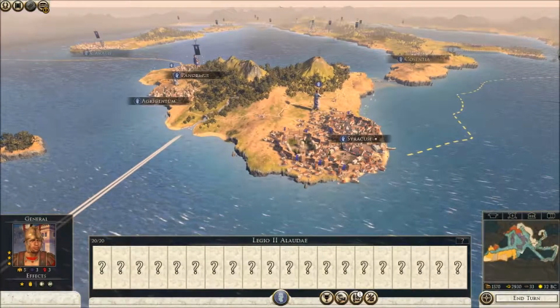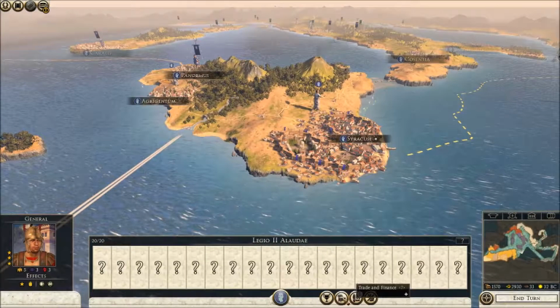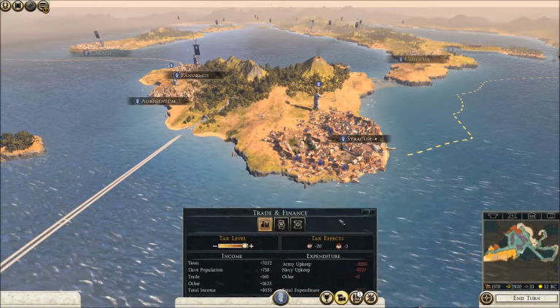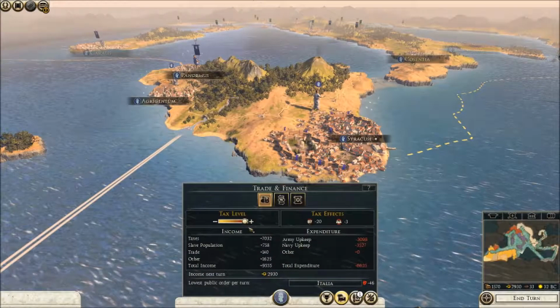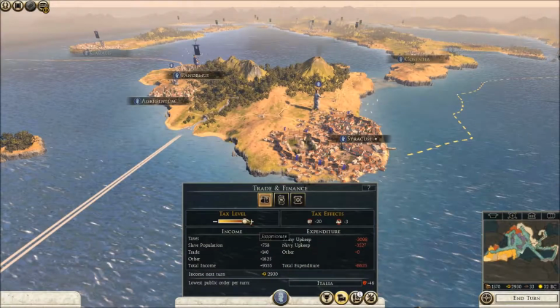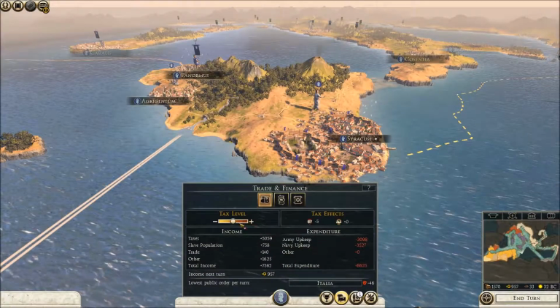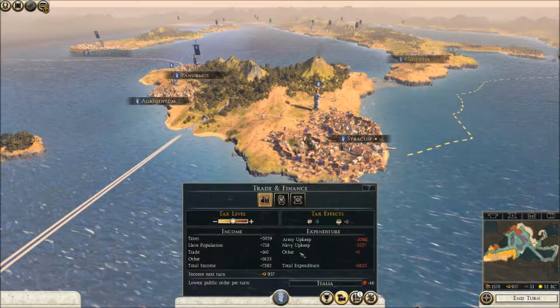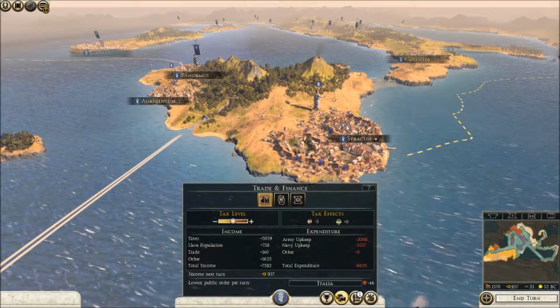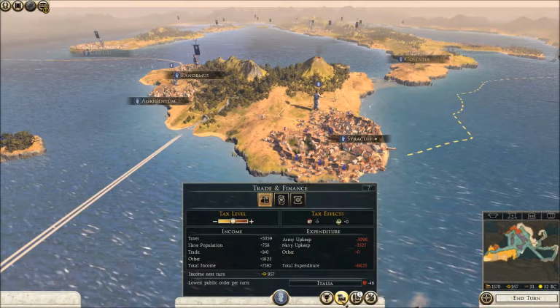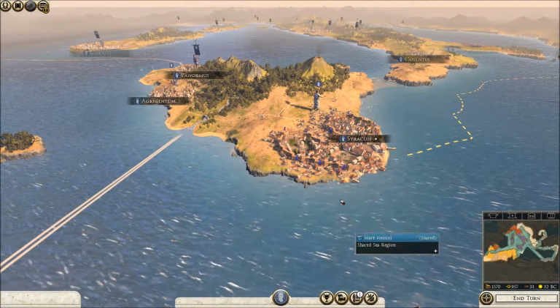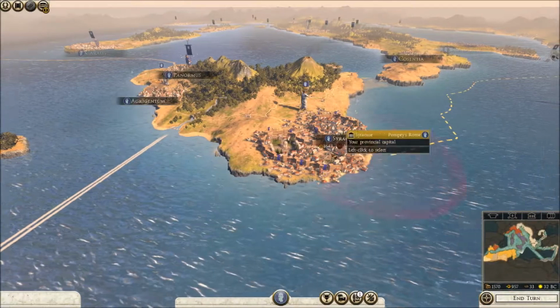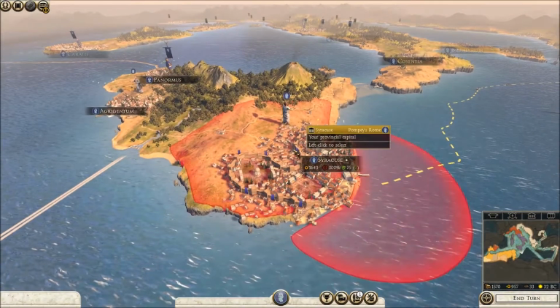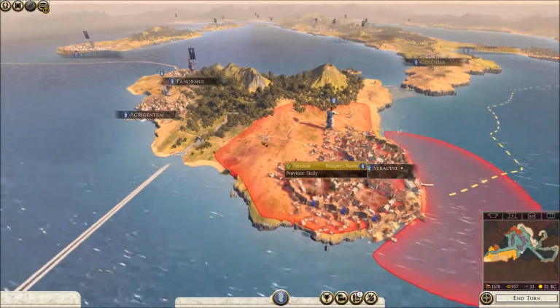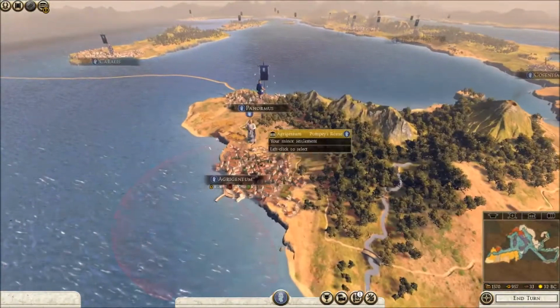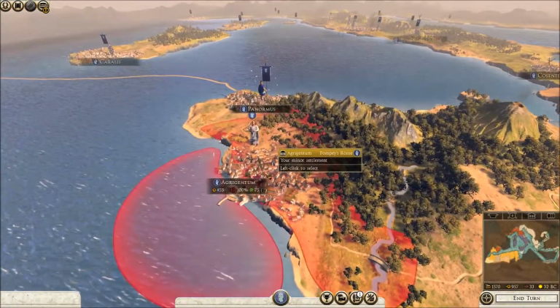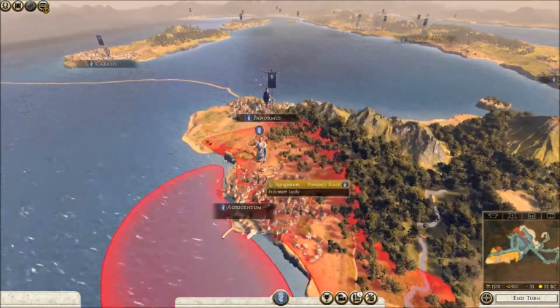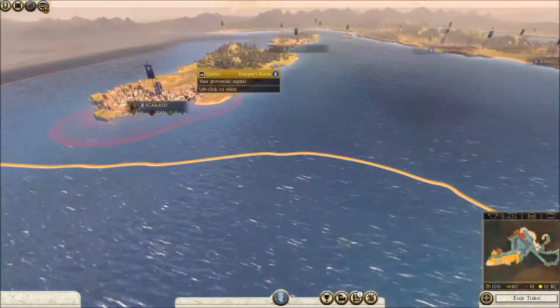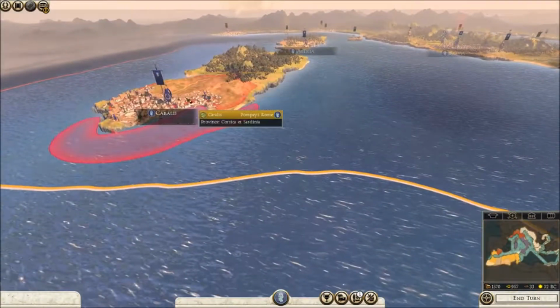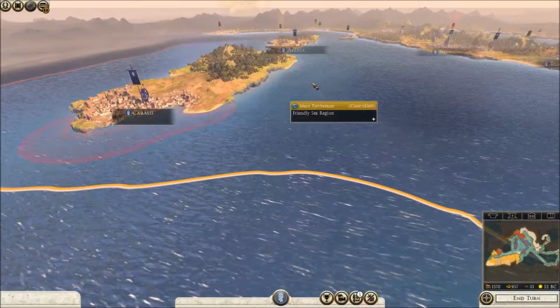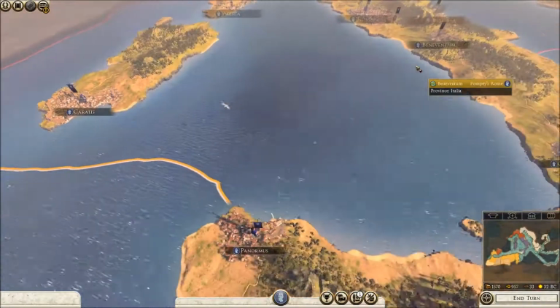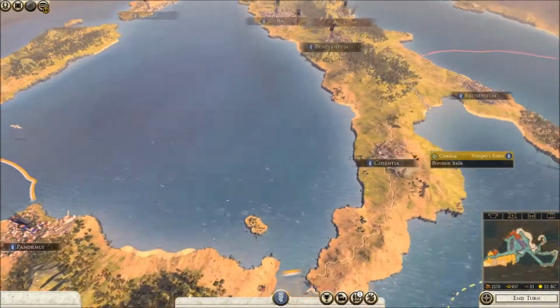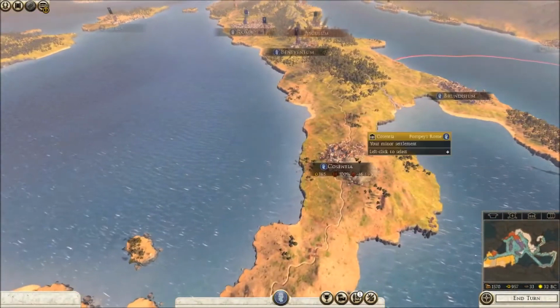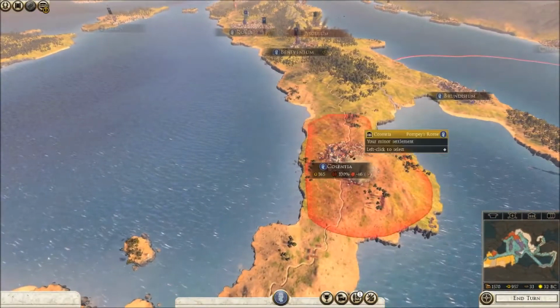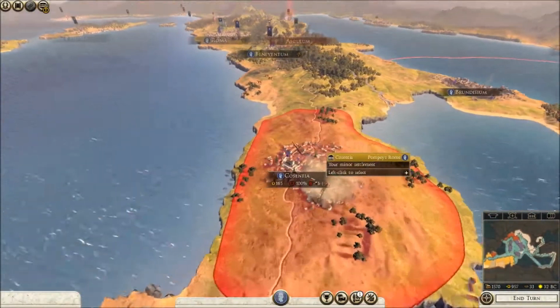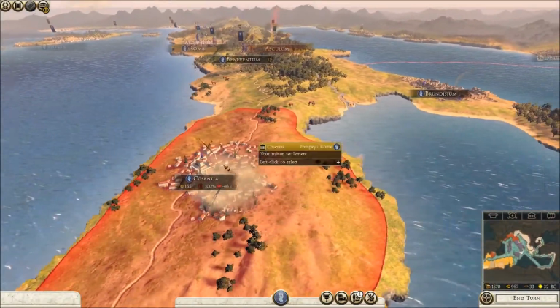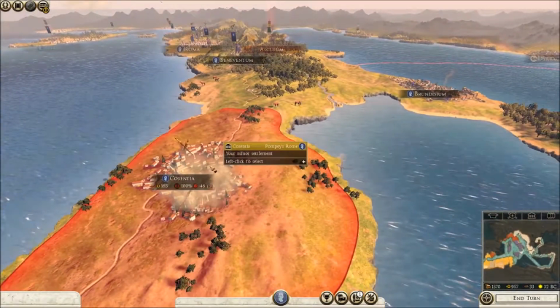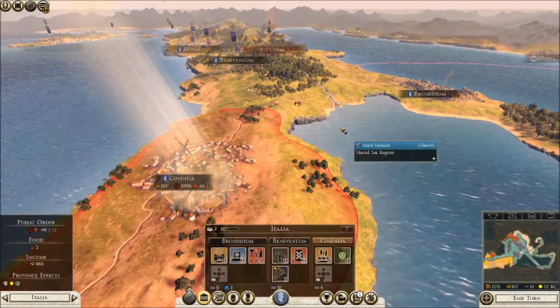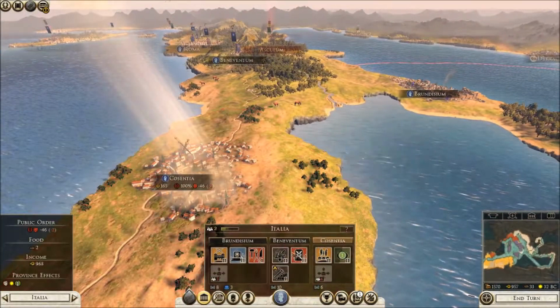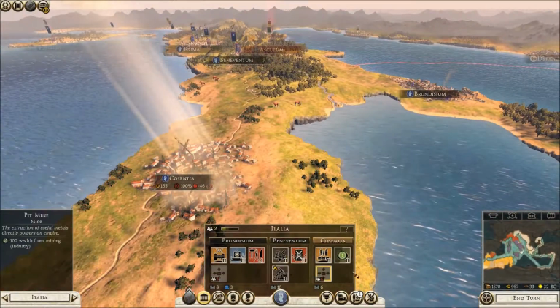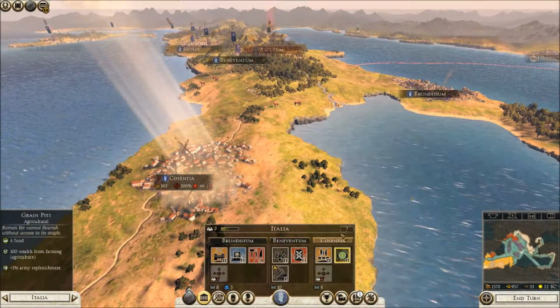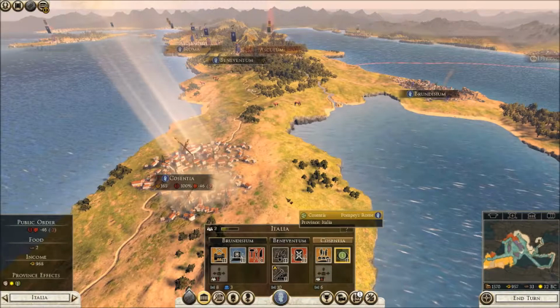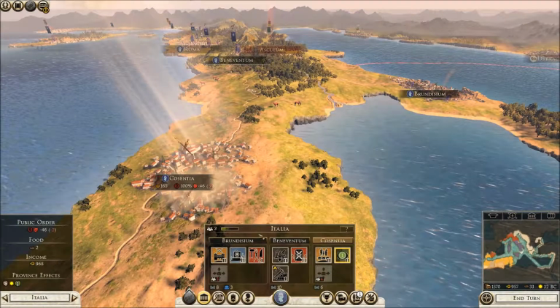Now let's have a look at where we stand with taxes when we move back down. So we're back to a thousand a turn. Public order's doing okay here, but it's not too good down here, so let's see about increasing this.